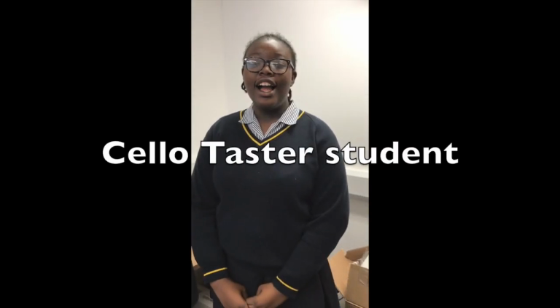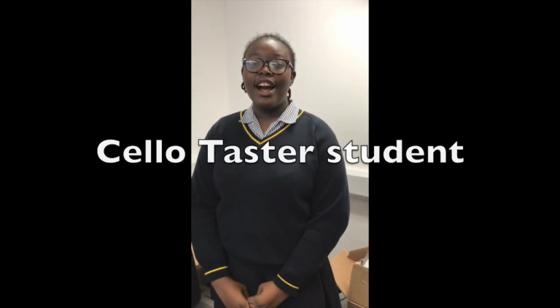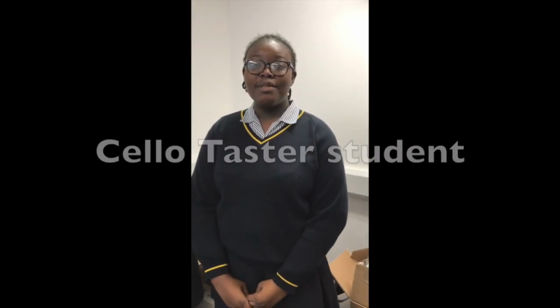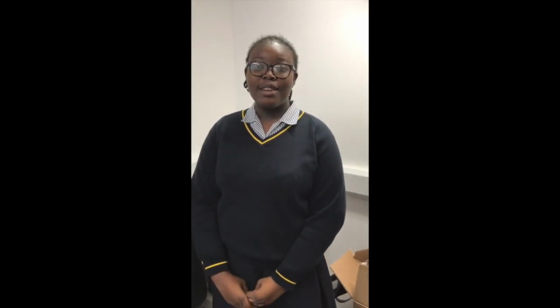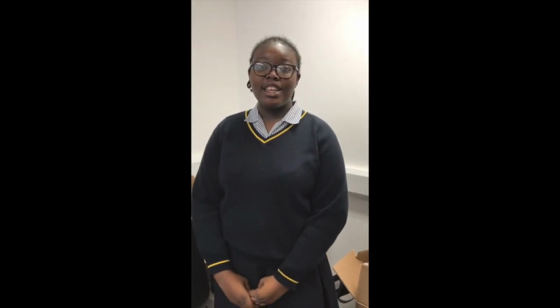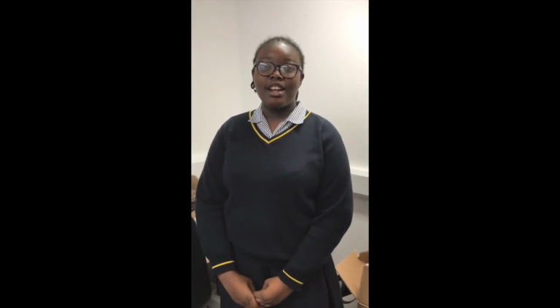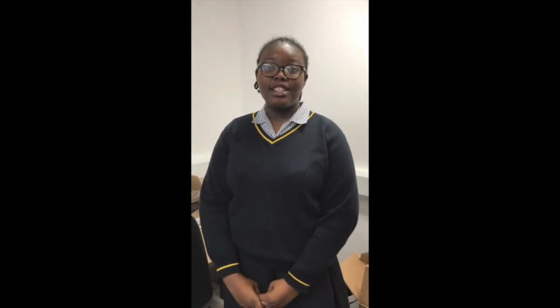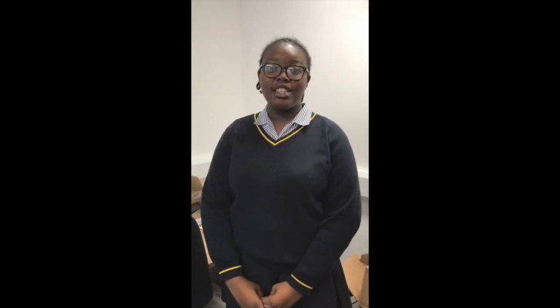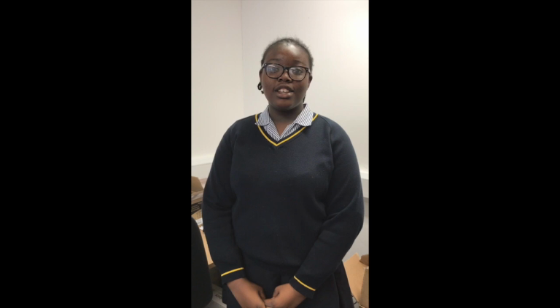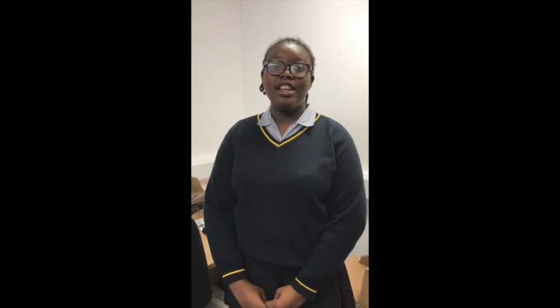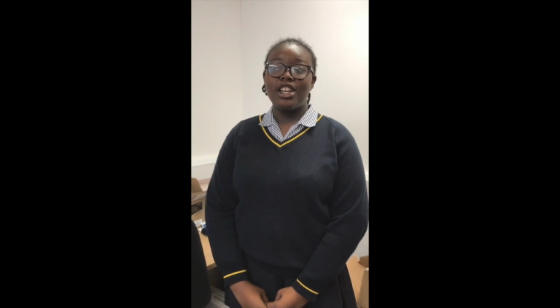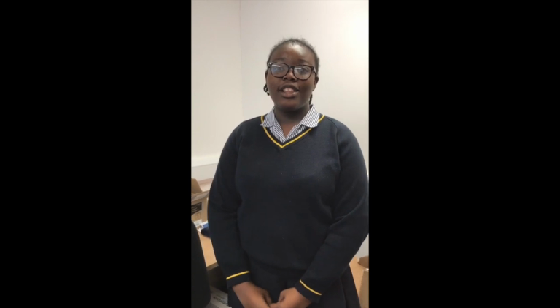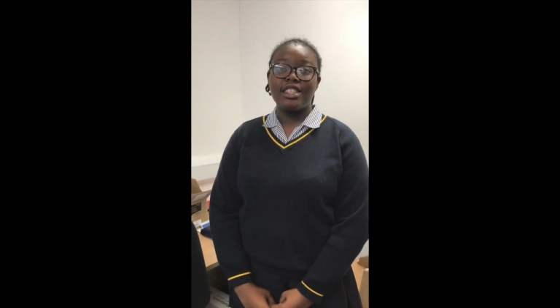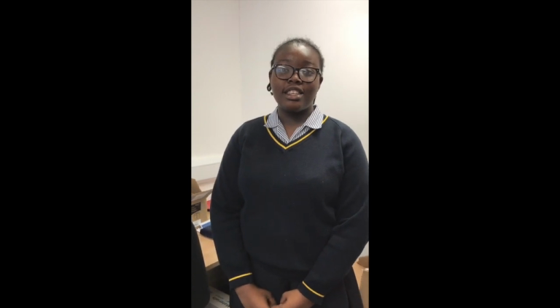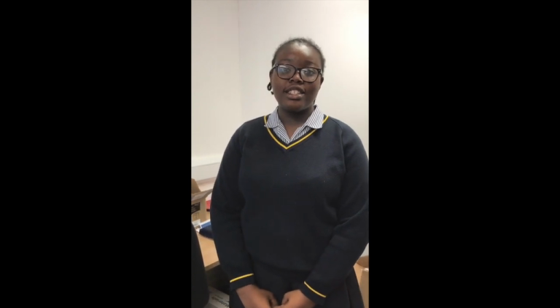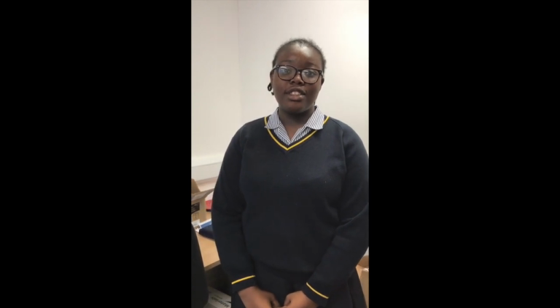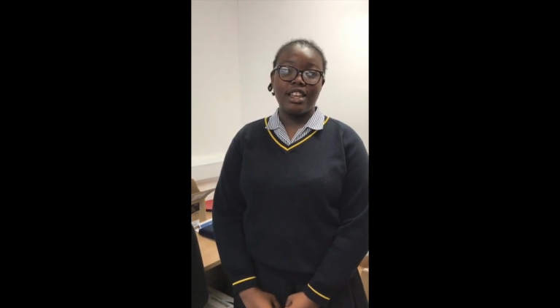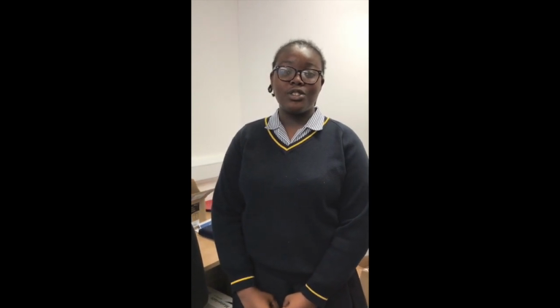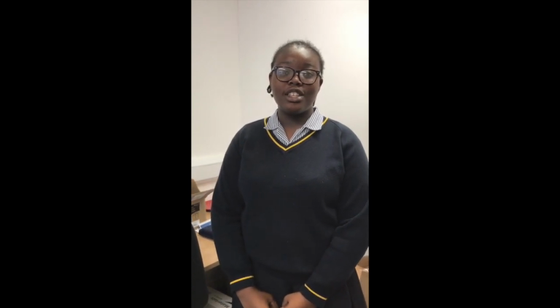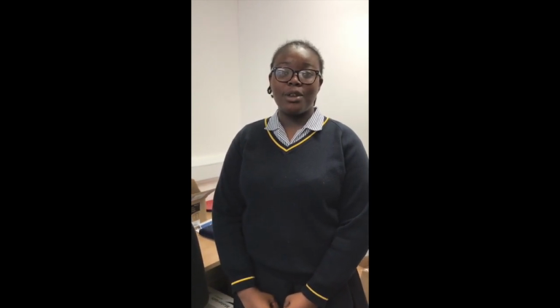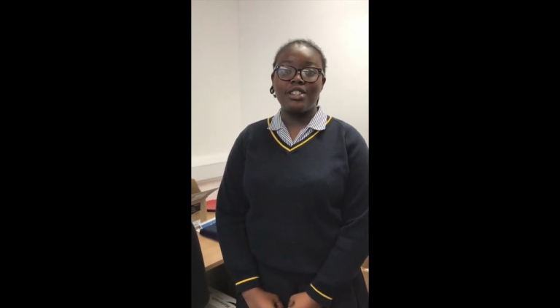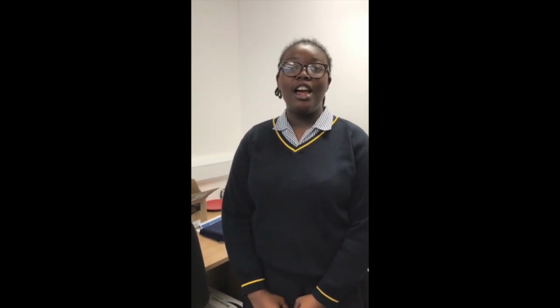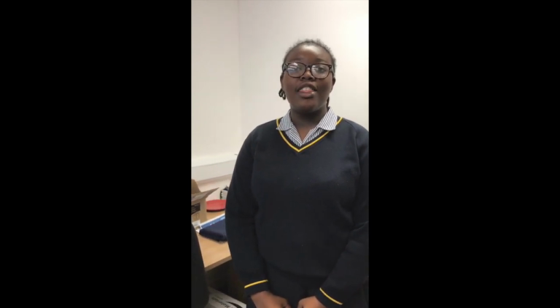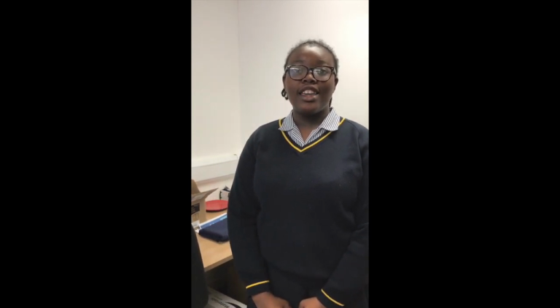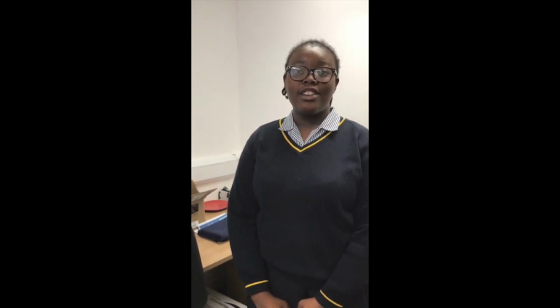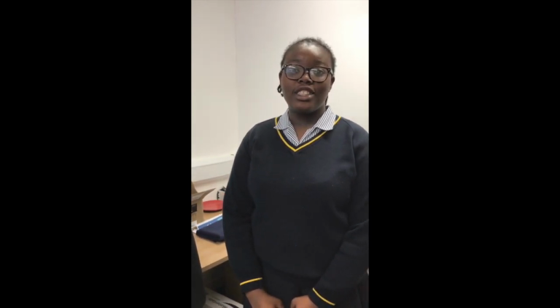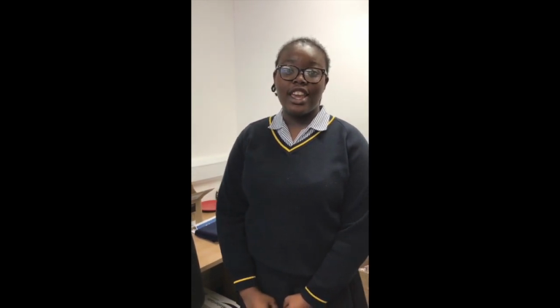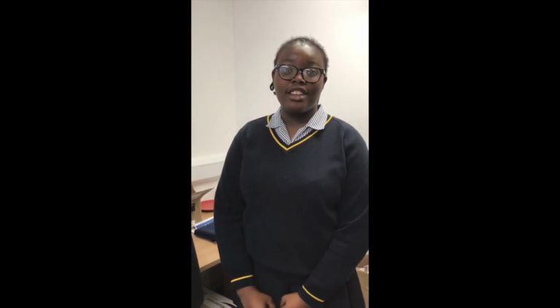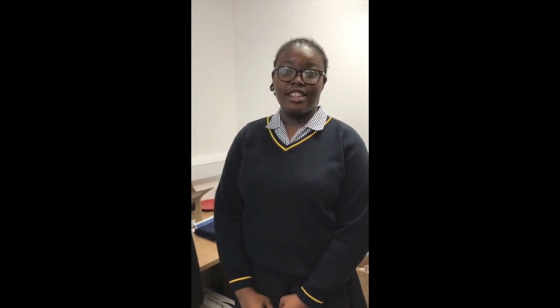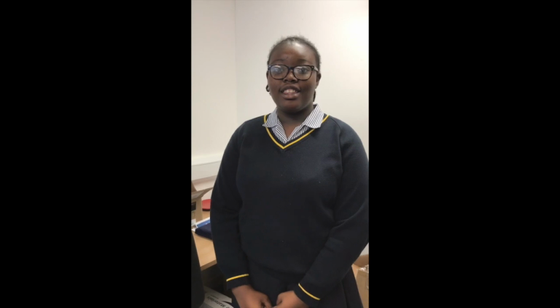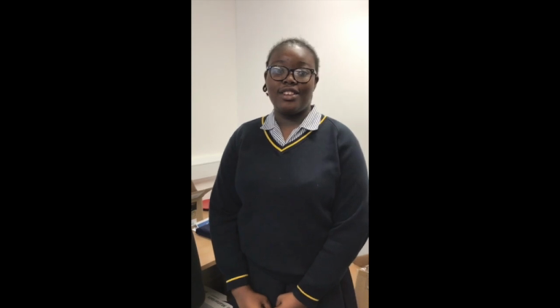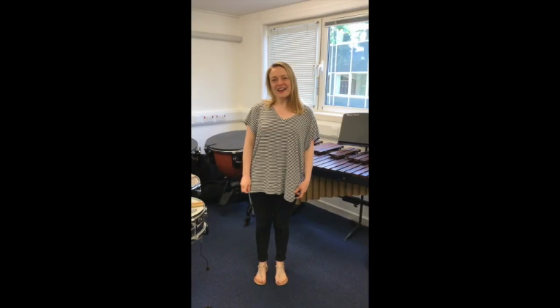Hi, I'm Demi and I did taster cello lessons in Year 7 and I enjoyed it so much that I carried on in Year 8.